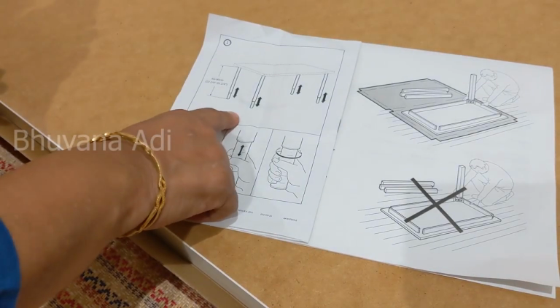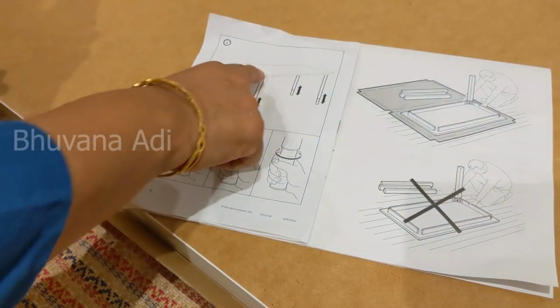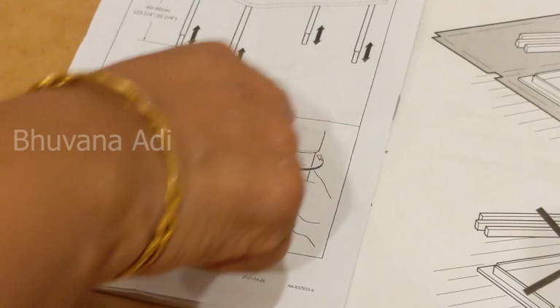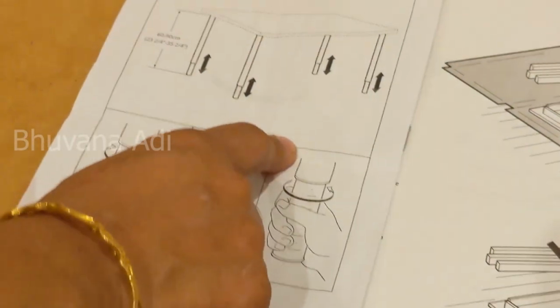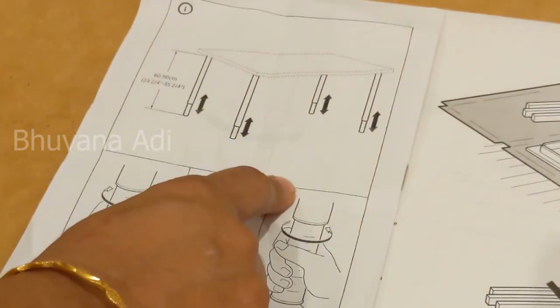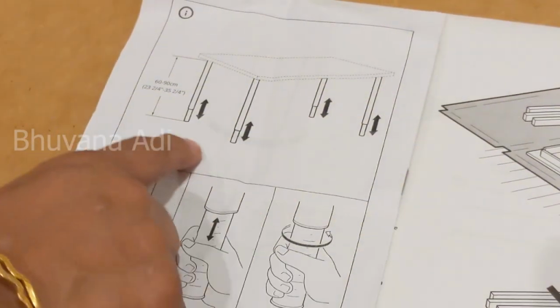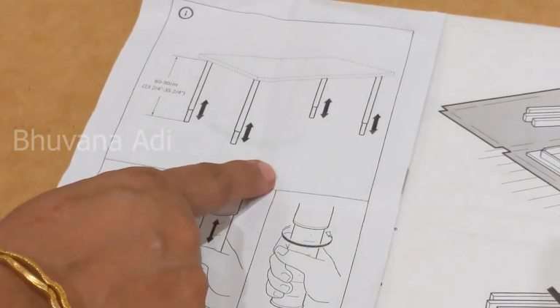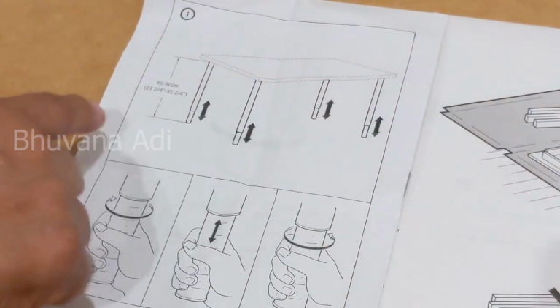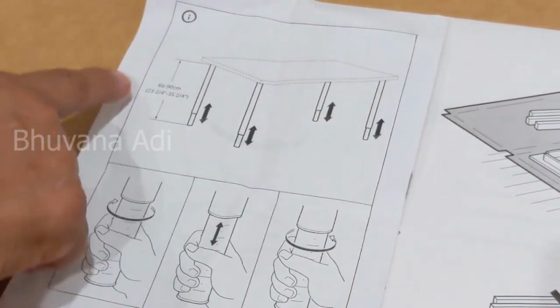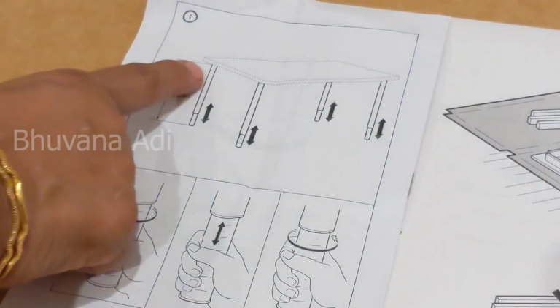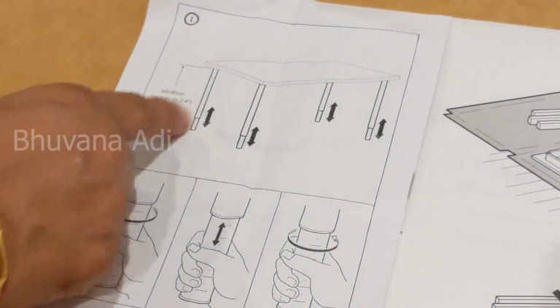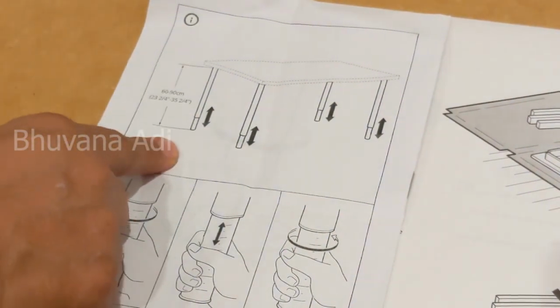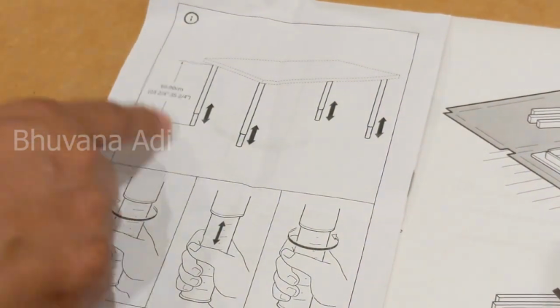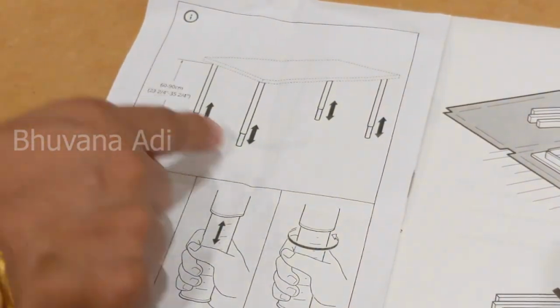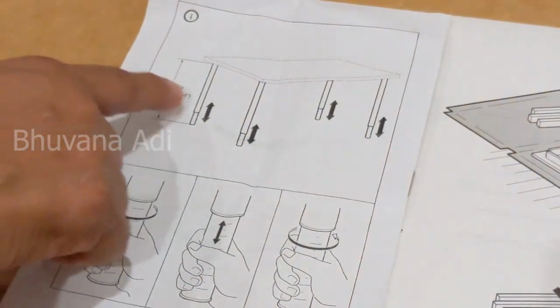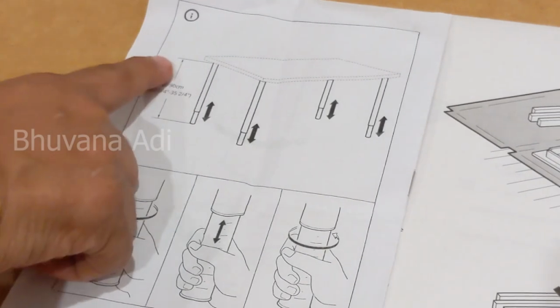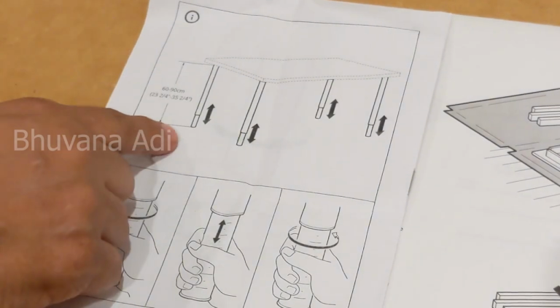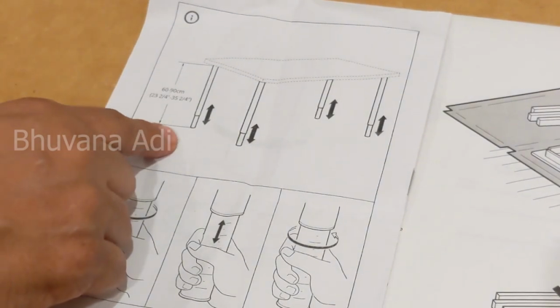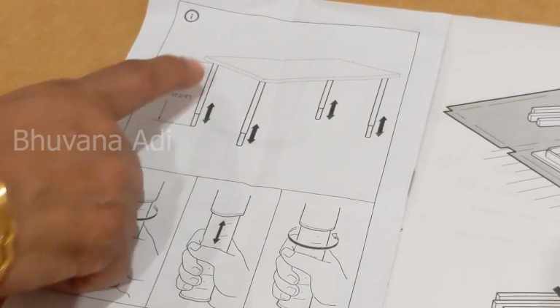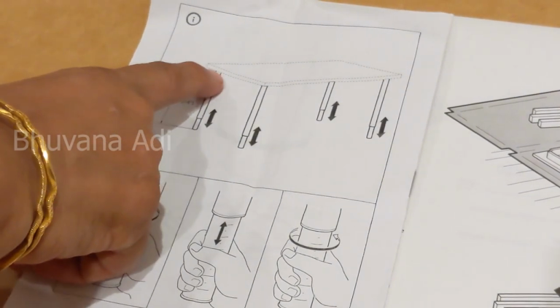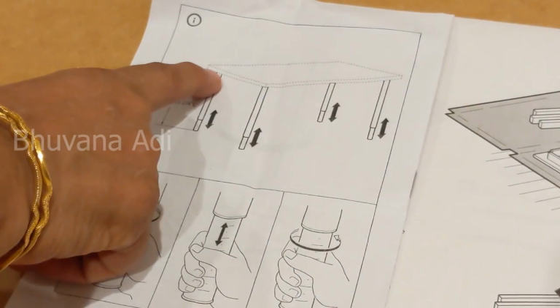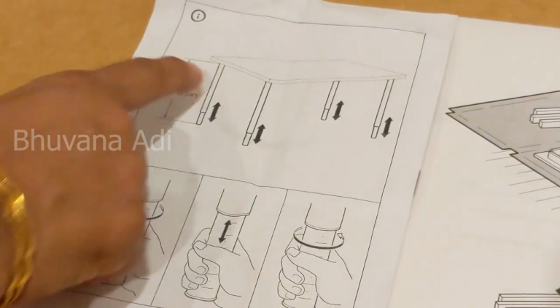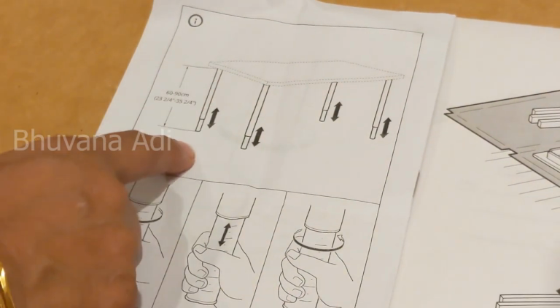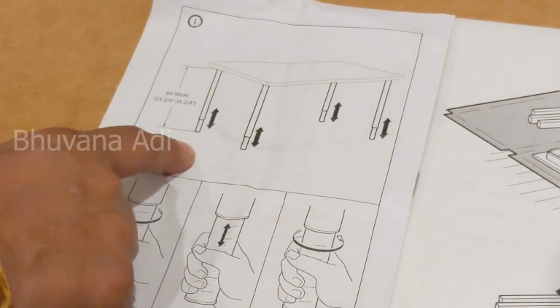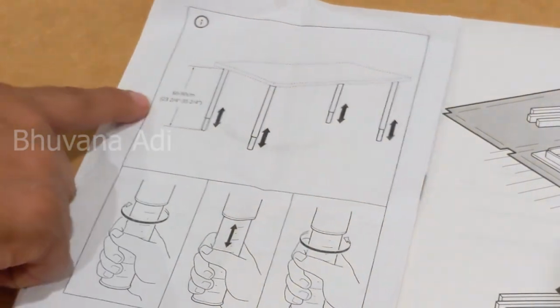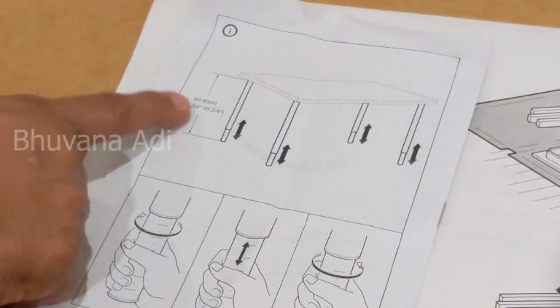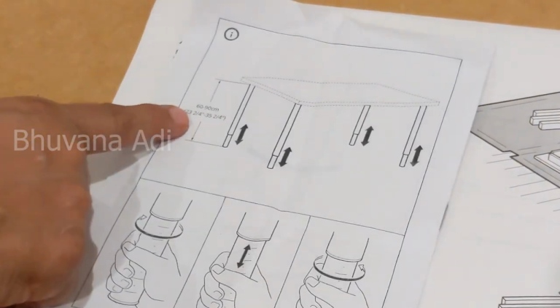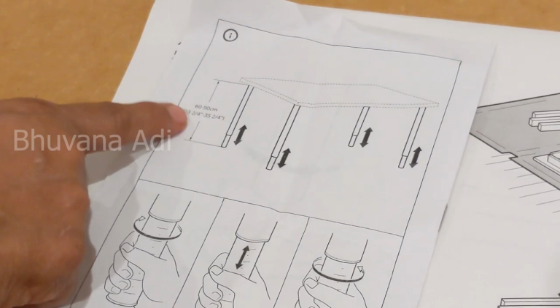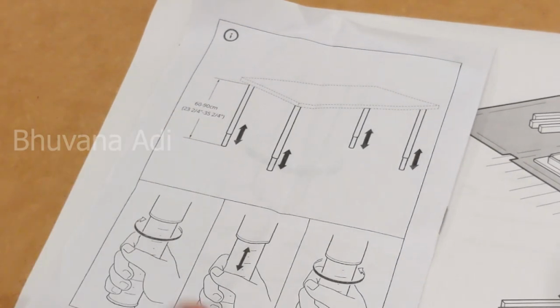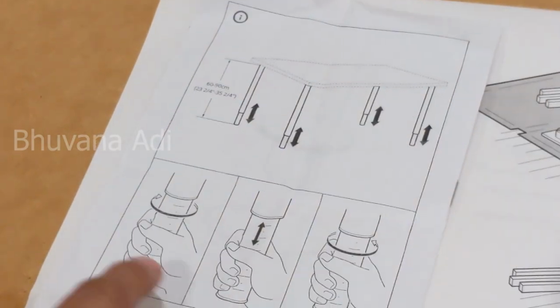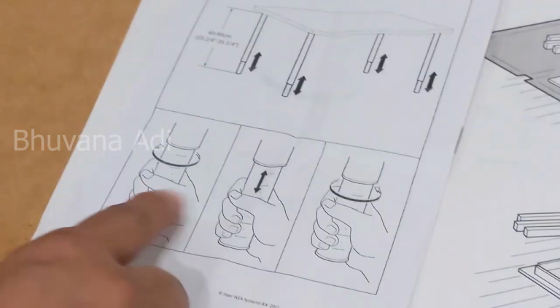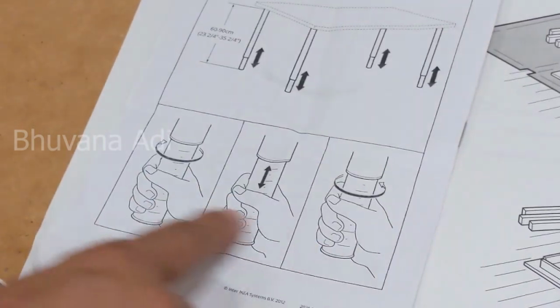As you can see, this is how the table will look once all the legs are fitted. The height of the leg can be adjusted from 60 to 90 centimeters from the bottom of the table to the ground, as shown here.